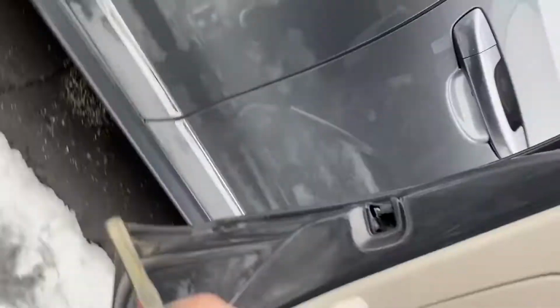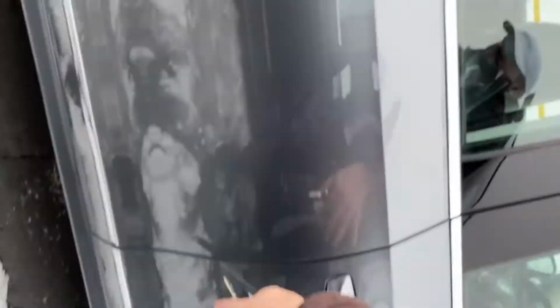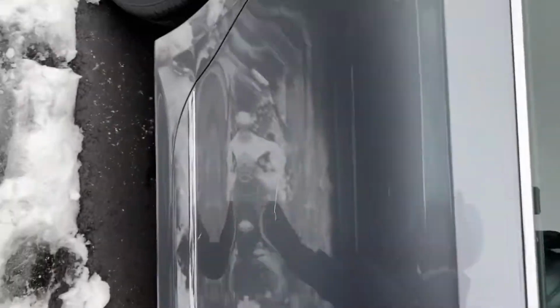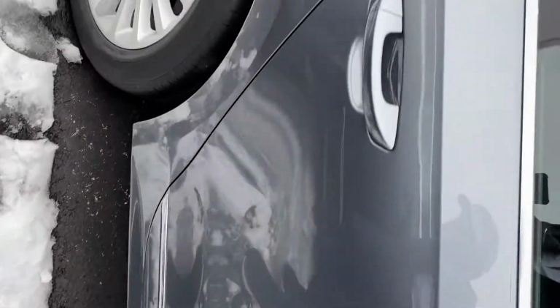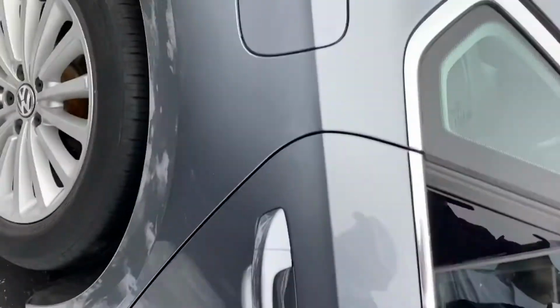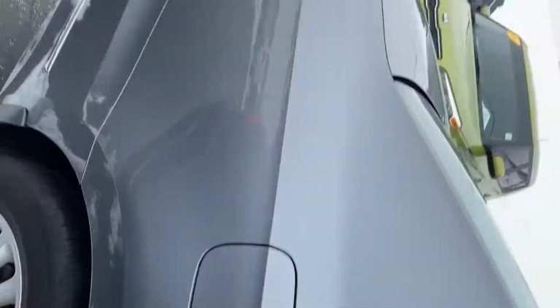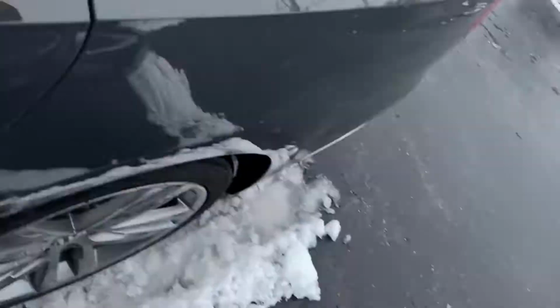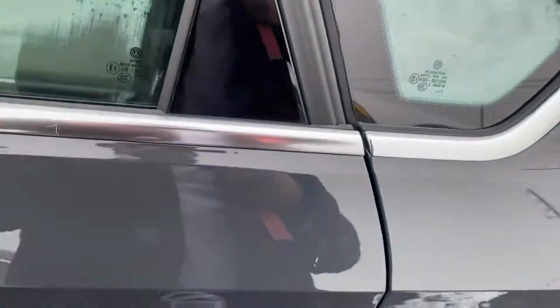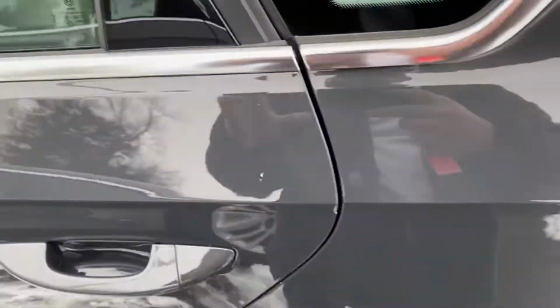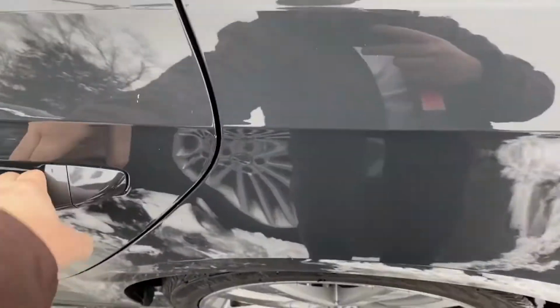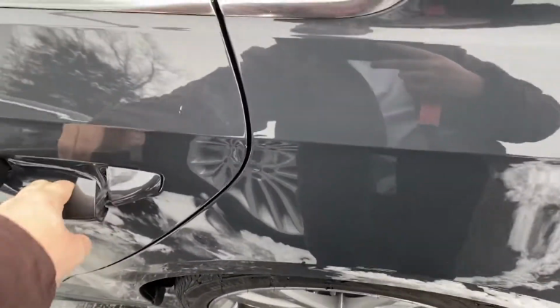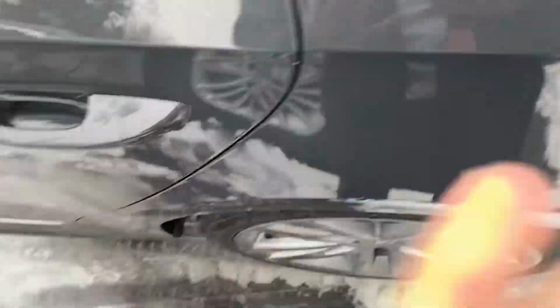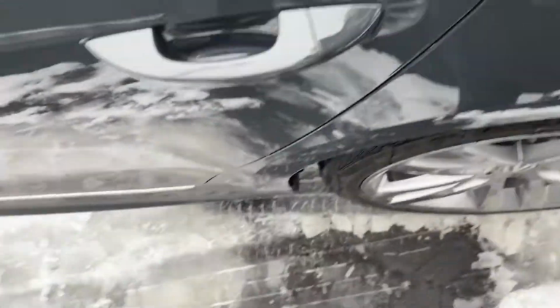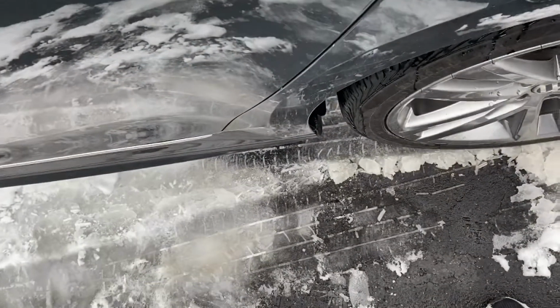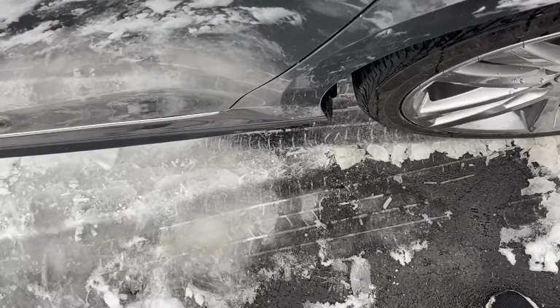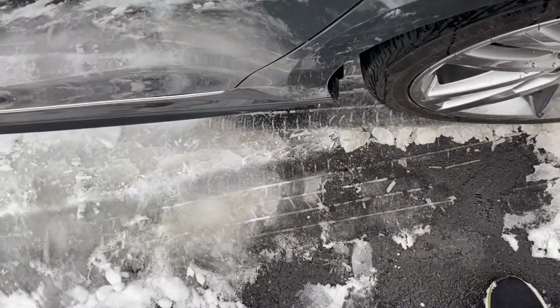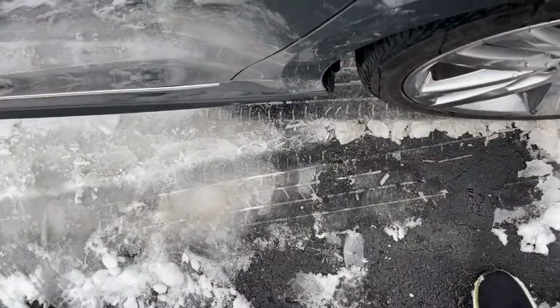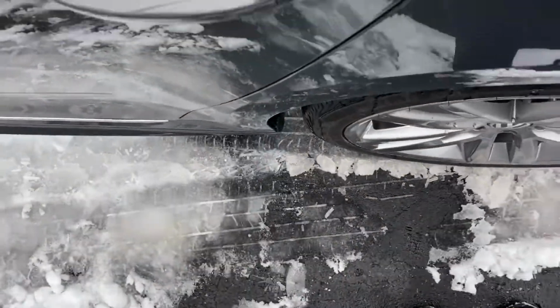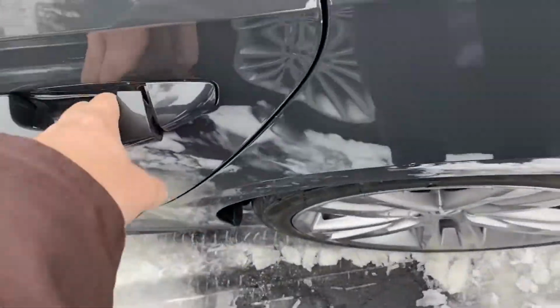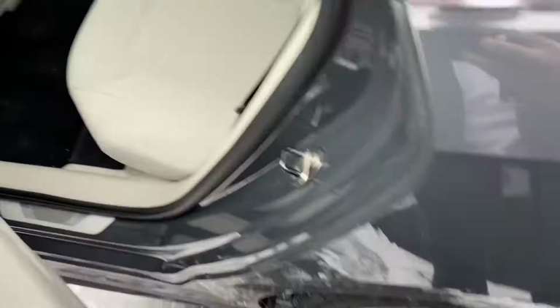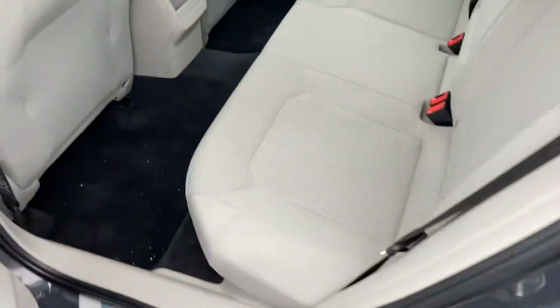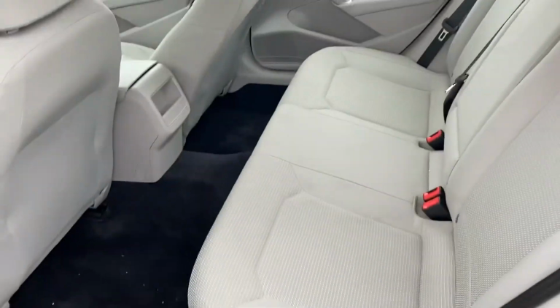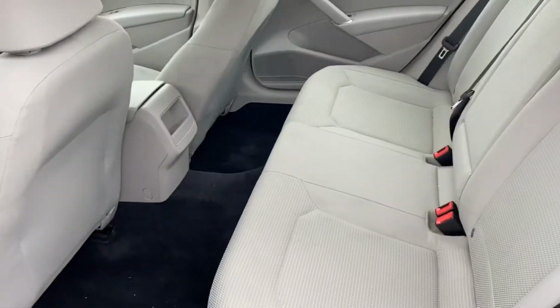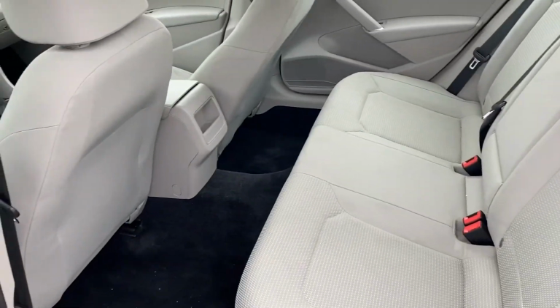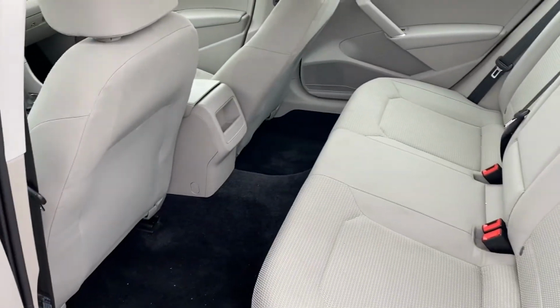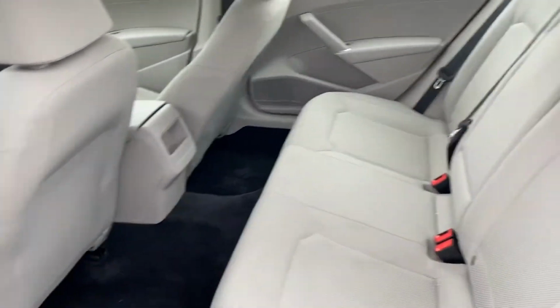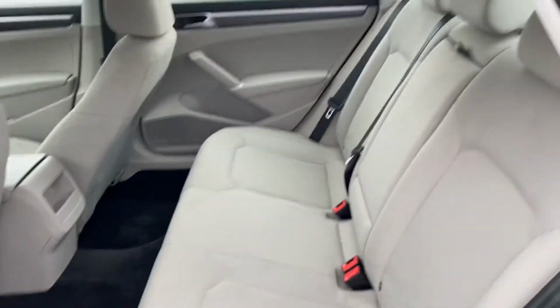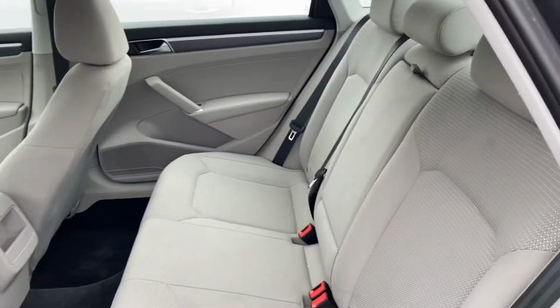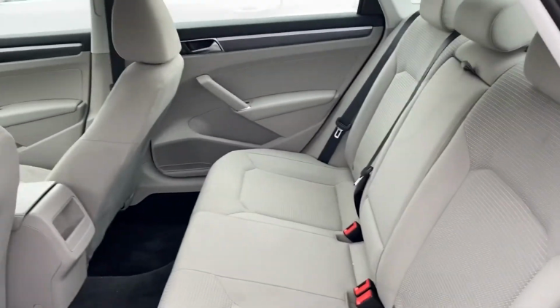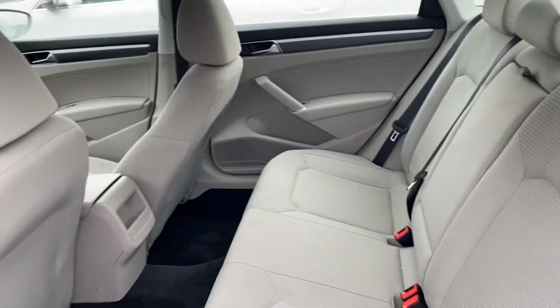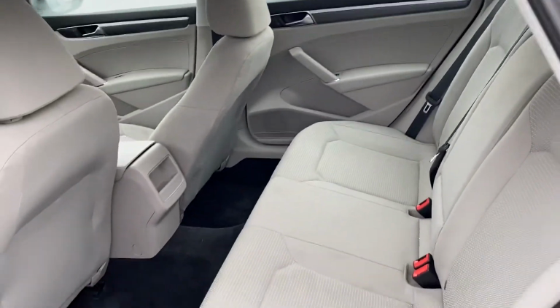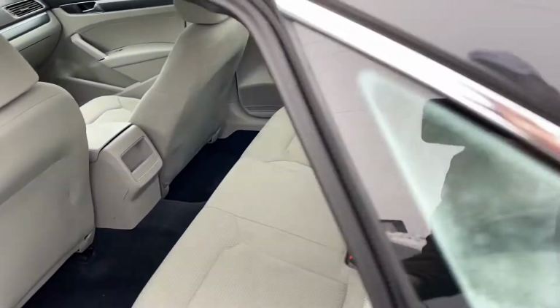These Passats are pretty good size so they have plenty of space in the back. The seats are in really good condition.